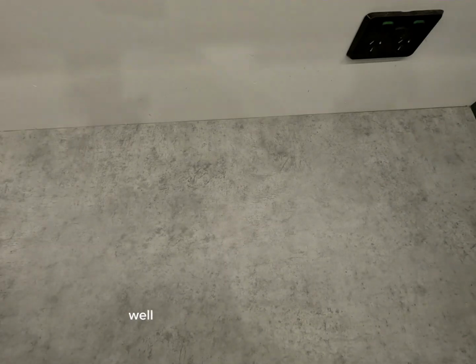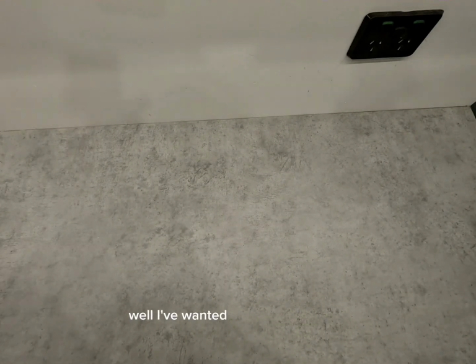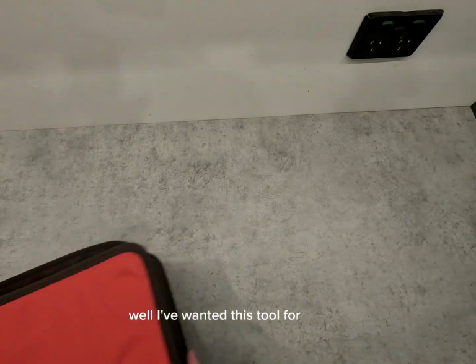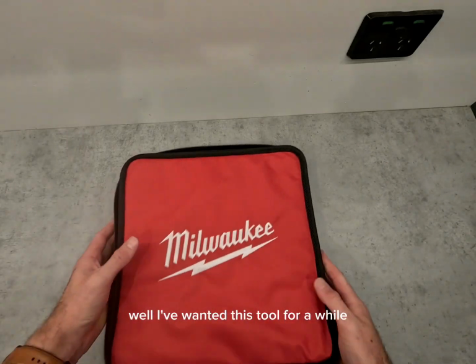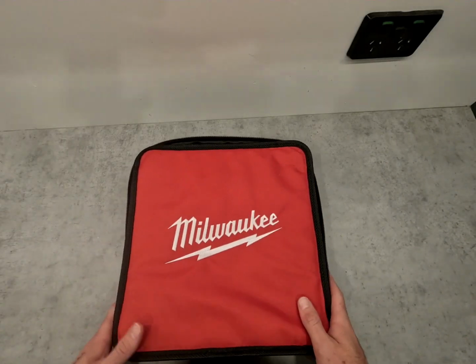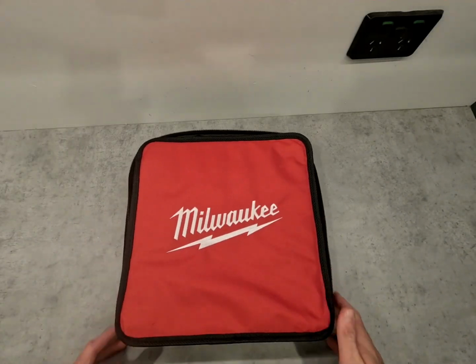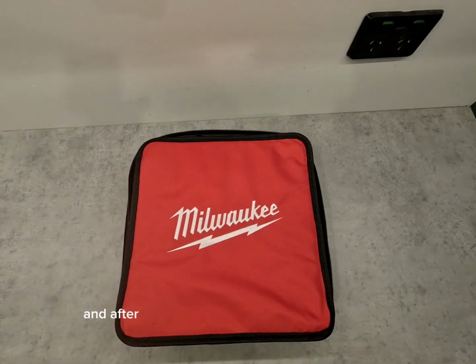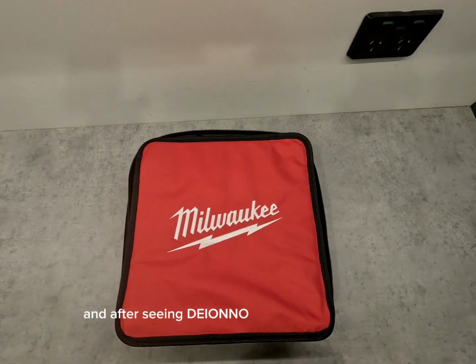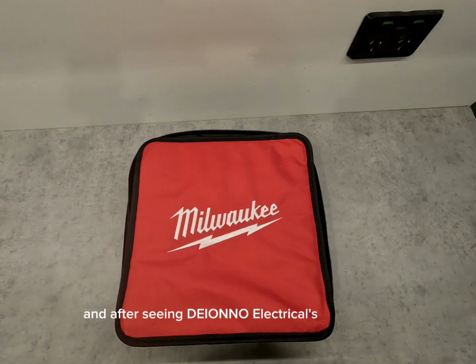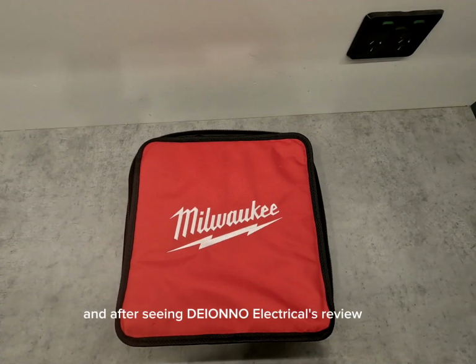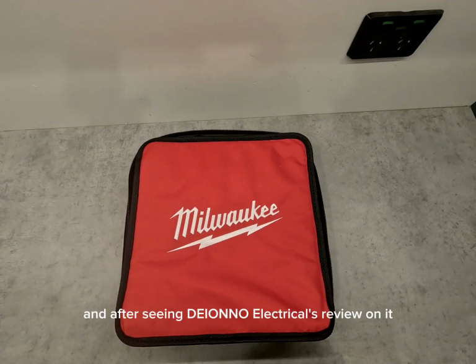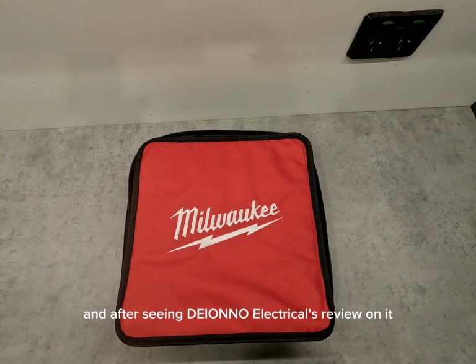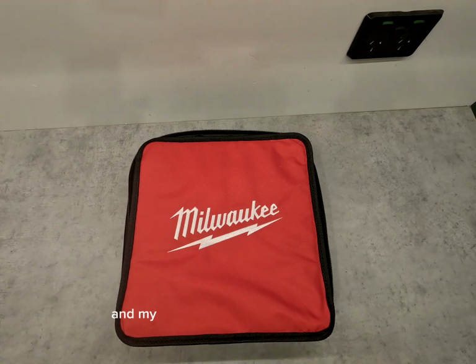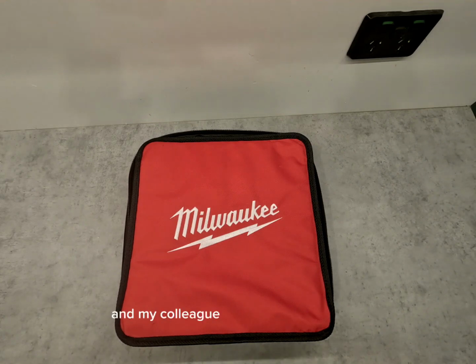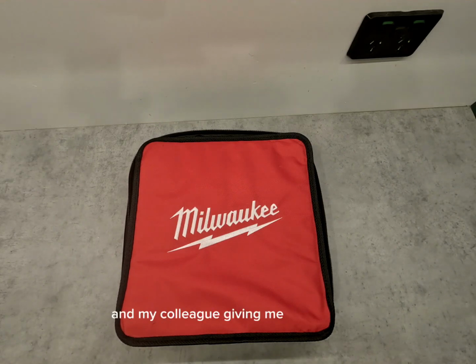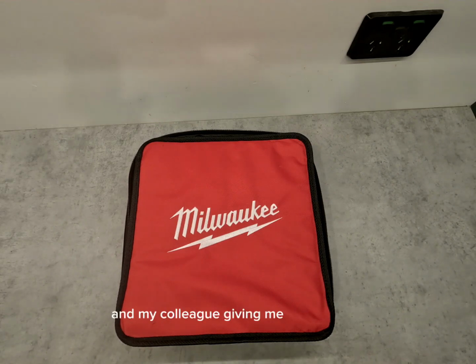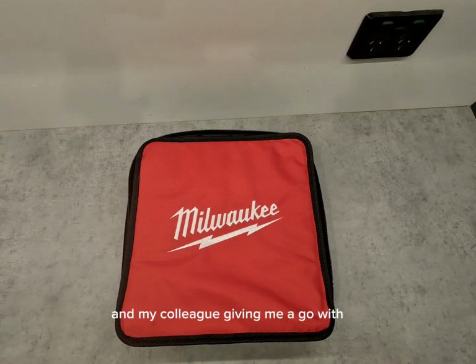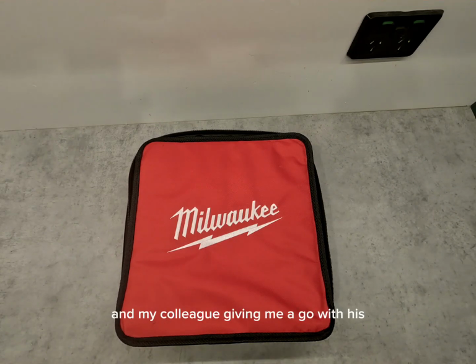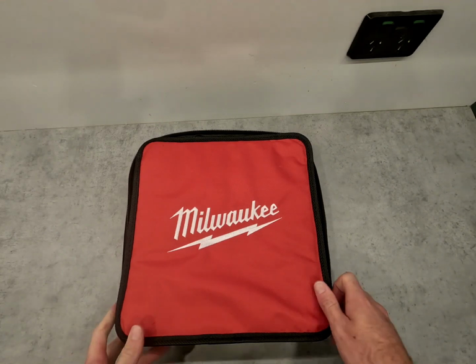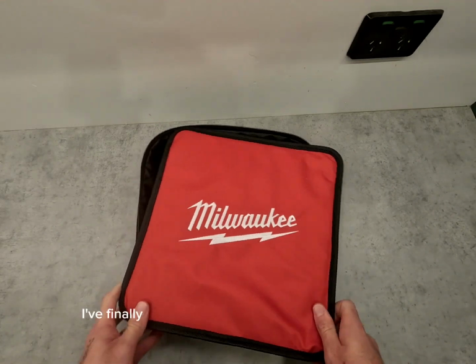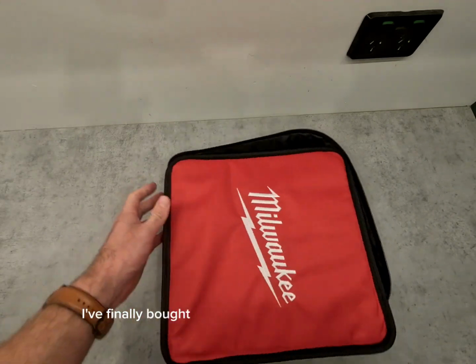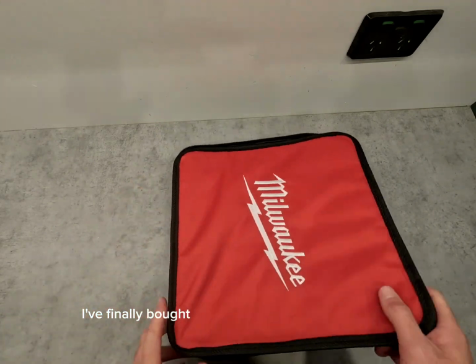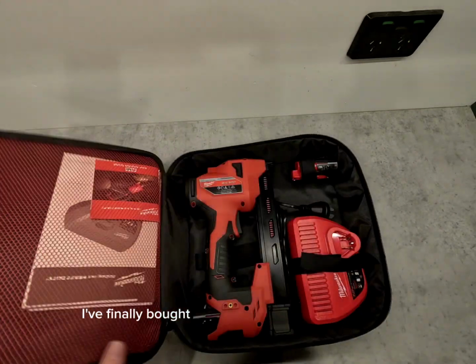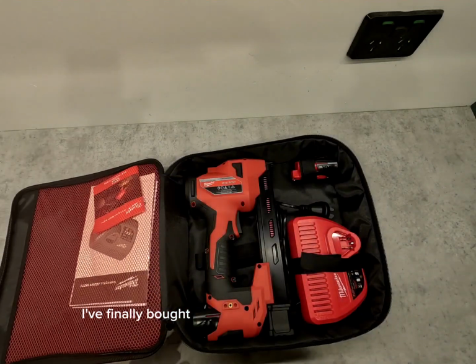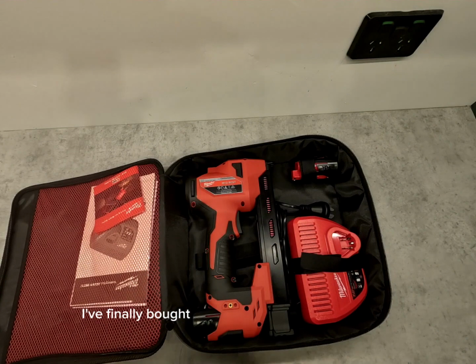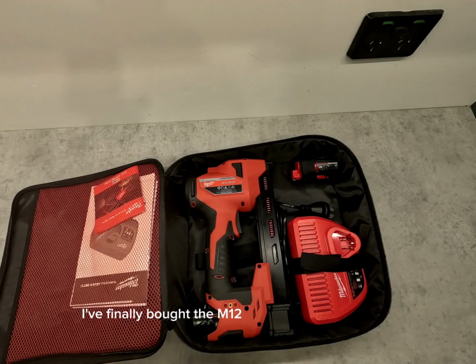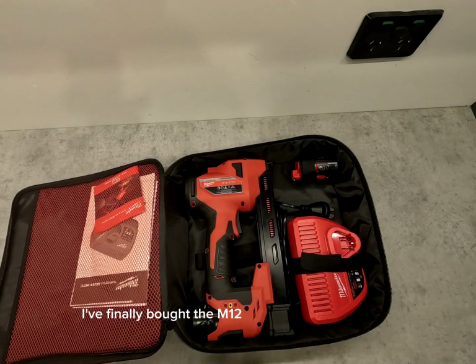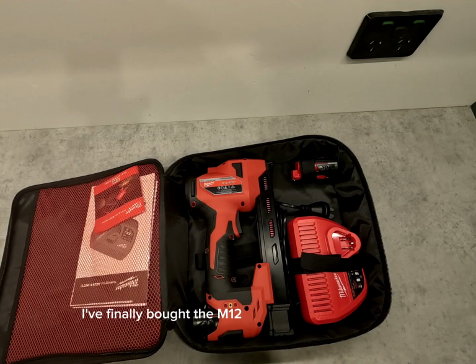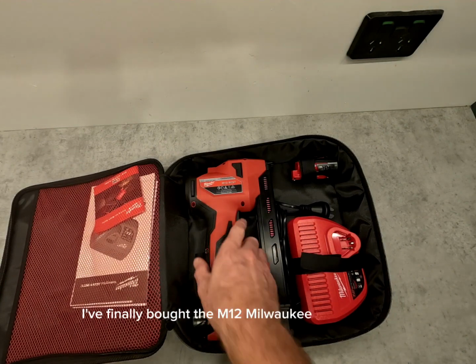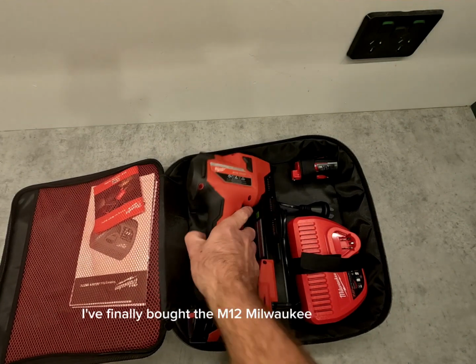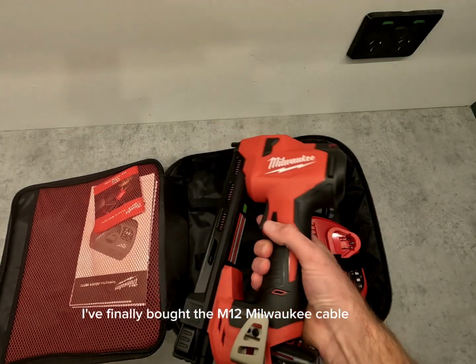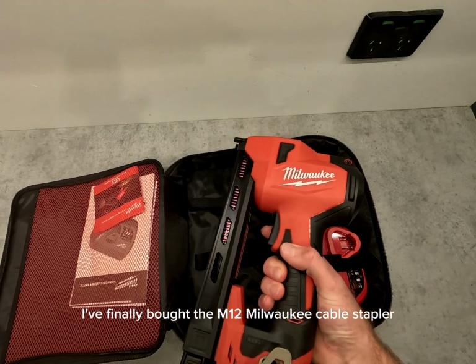I've wanted this tool for a while, and after seeing Dino Electrical's review on it and my colleague giving me a go with his, I've finally bought the M12 Milwaukee cable stapler.